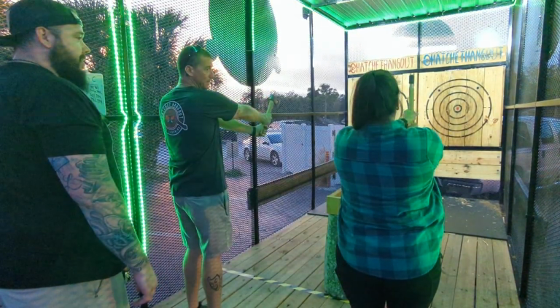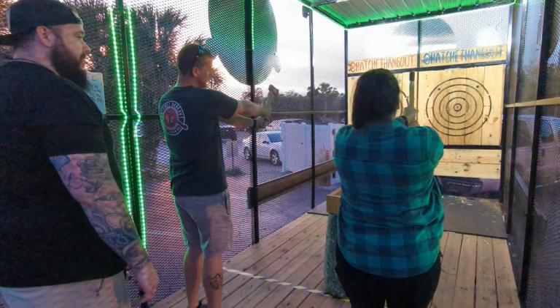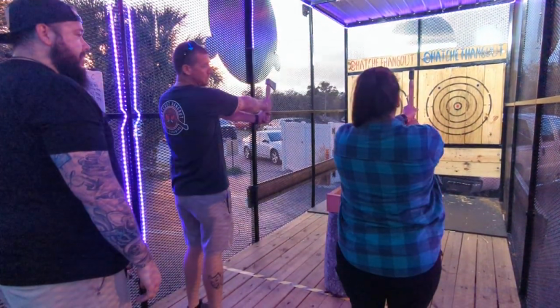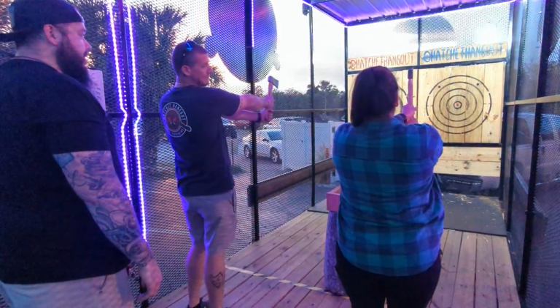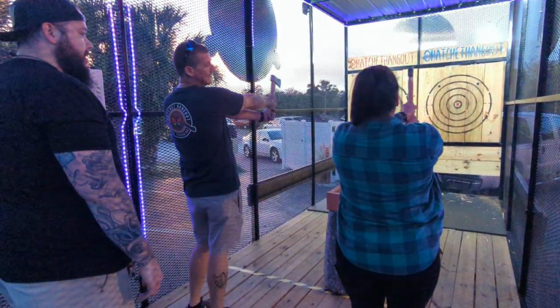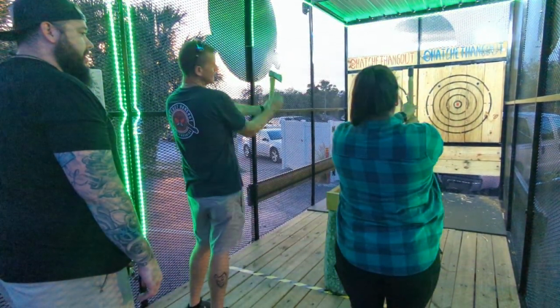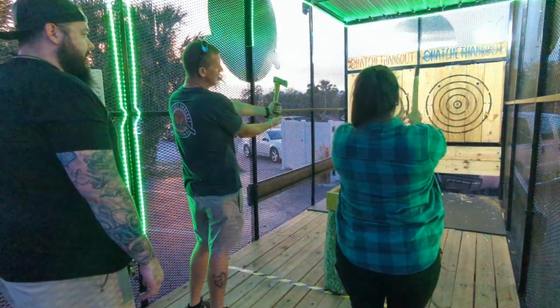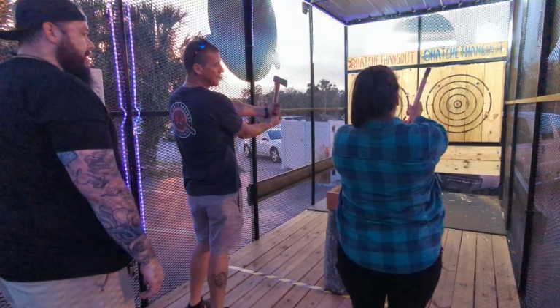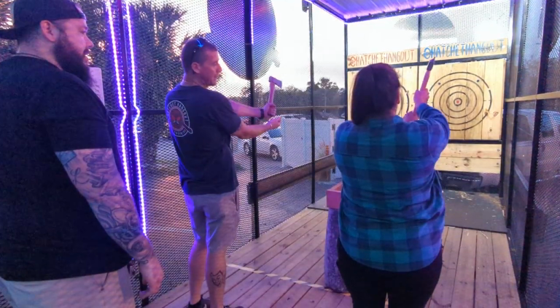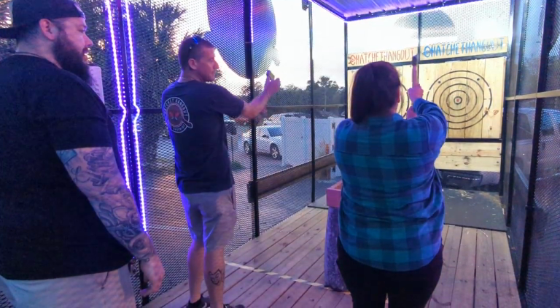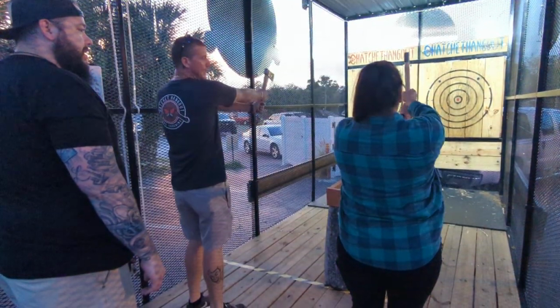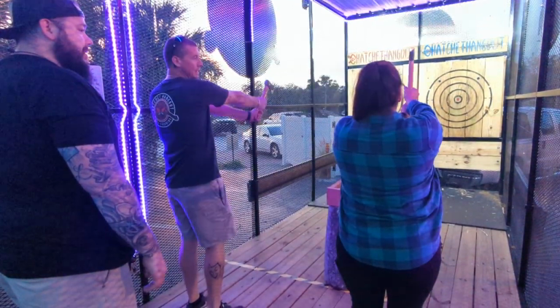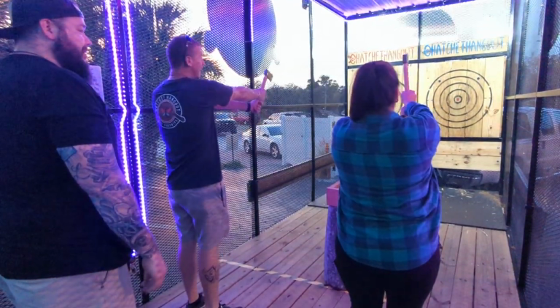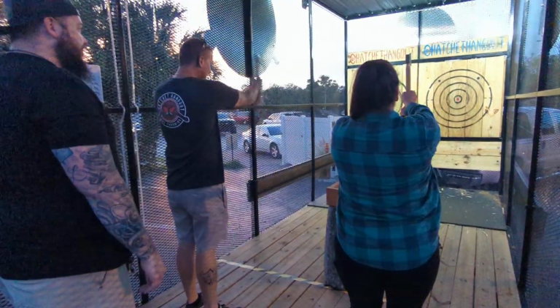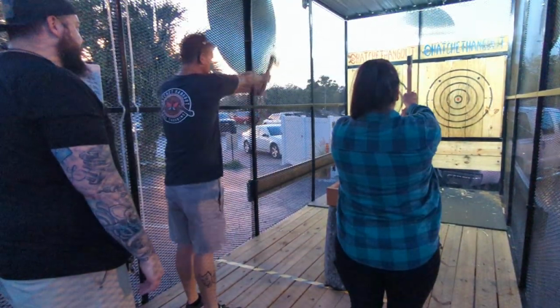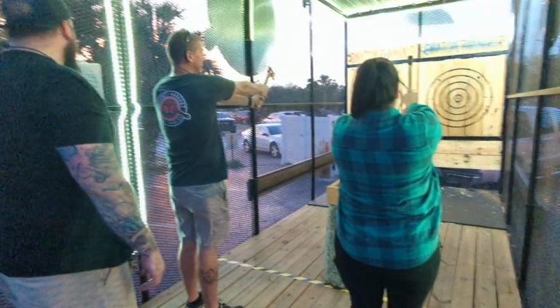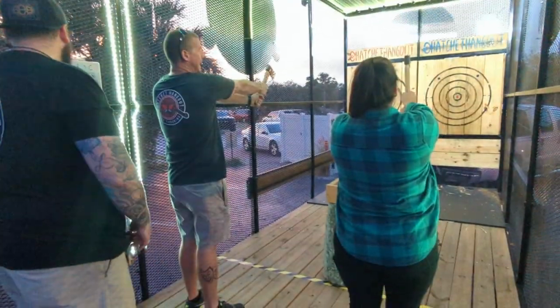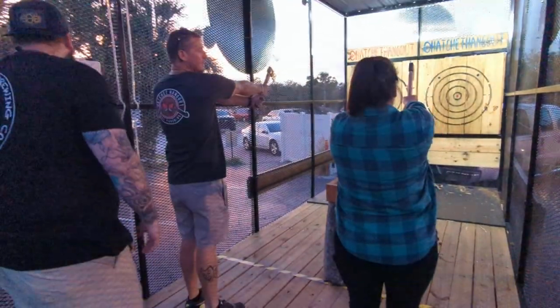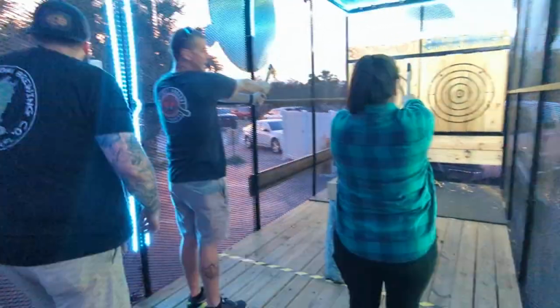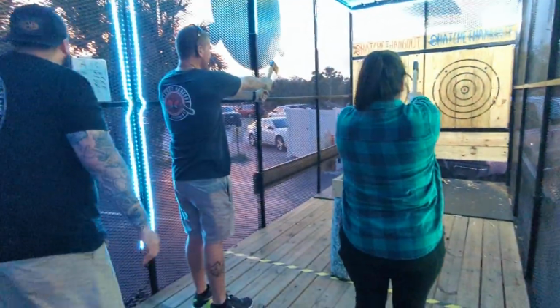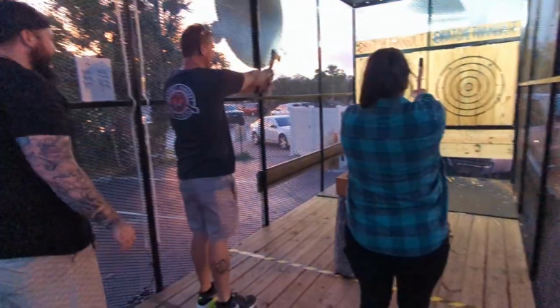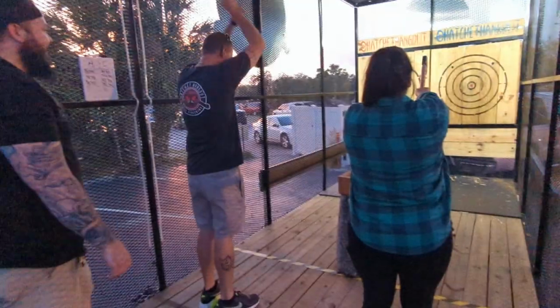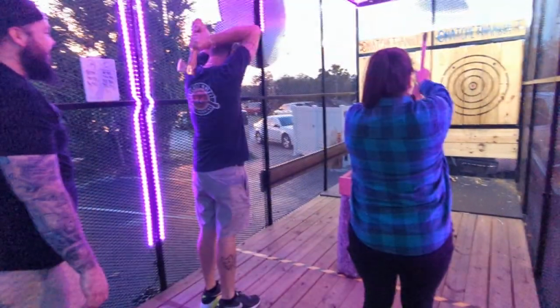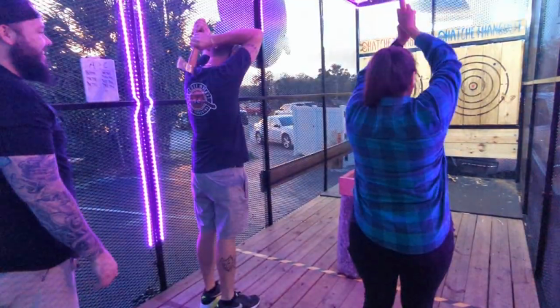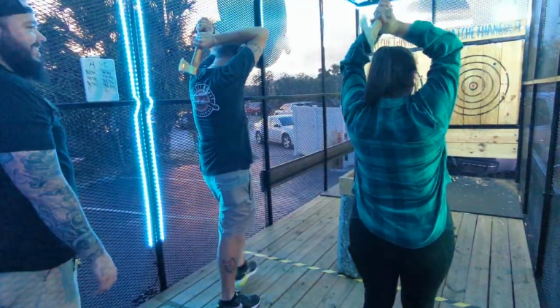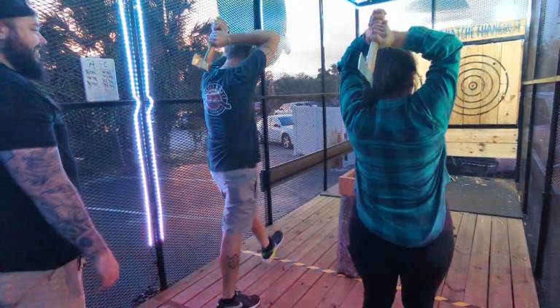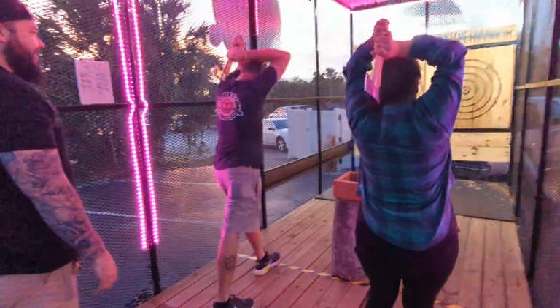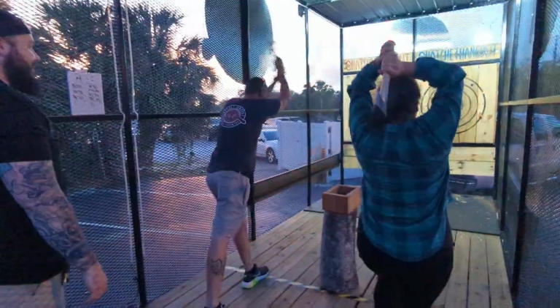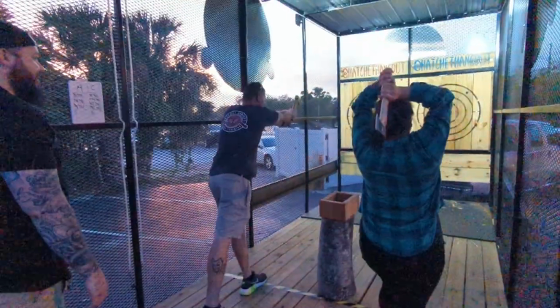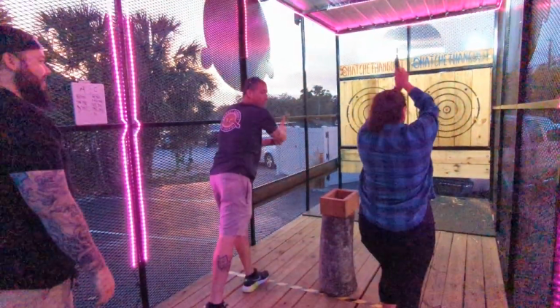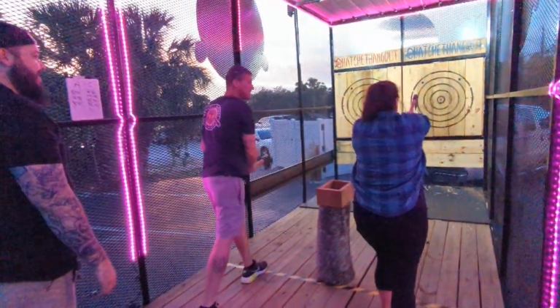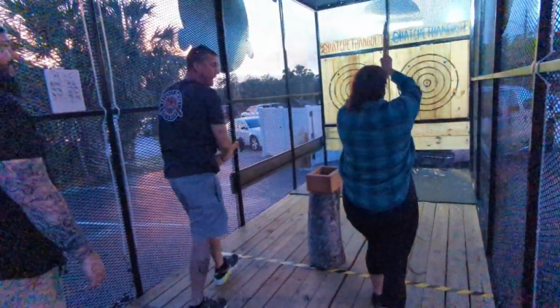Alright, so you're going to put your hand right there. Non-dominant on the bottom, dominant on top. And you're going to be just like that. You're going to bring it straight back over your head. Step hard. Now, release it high.